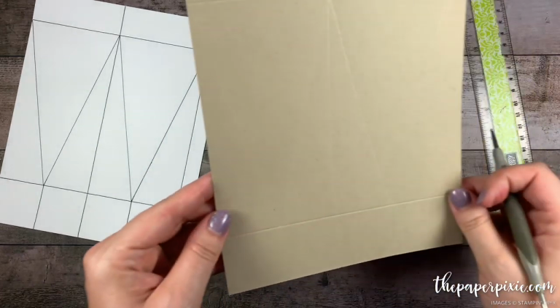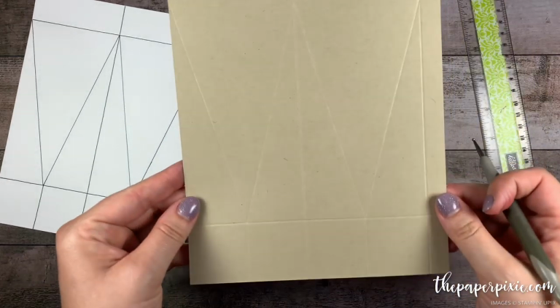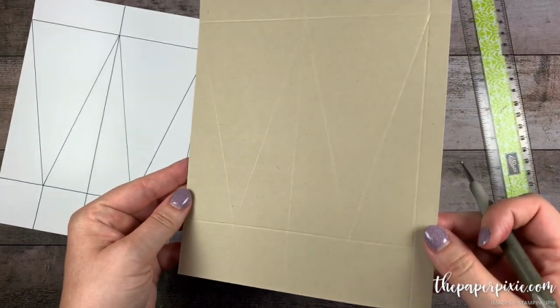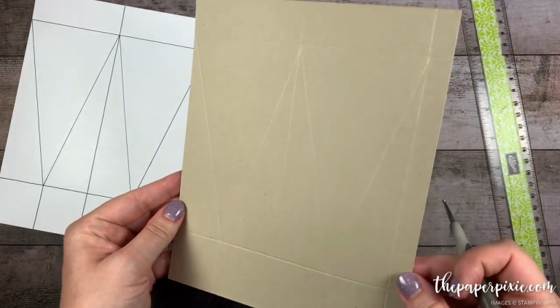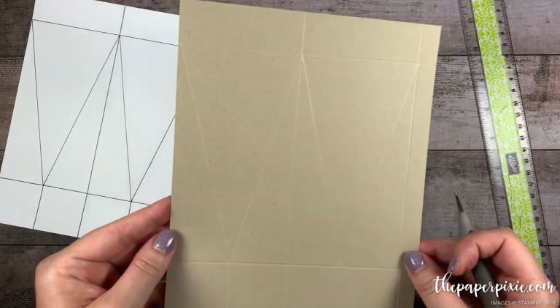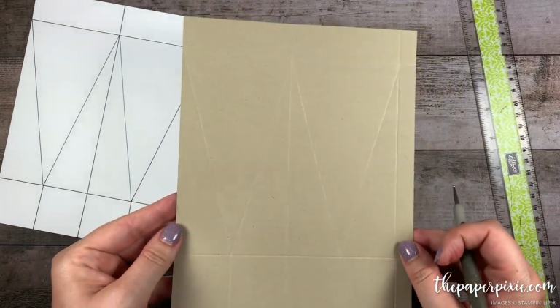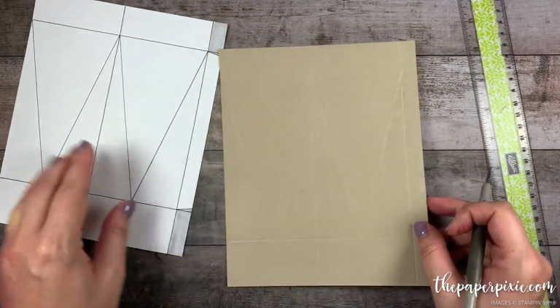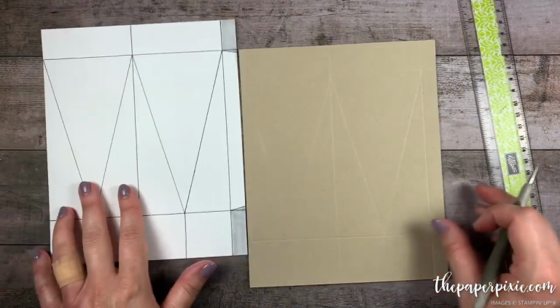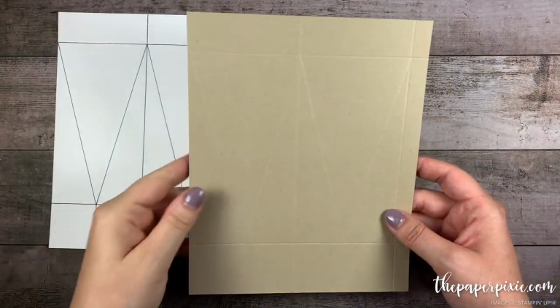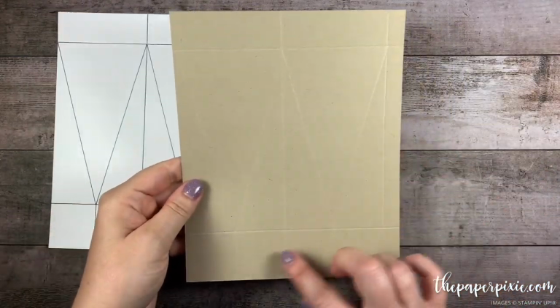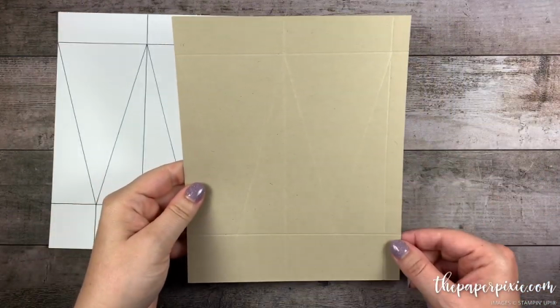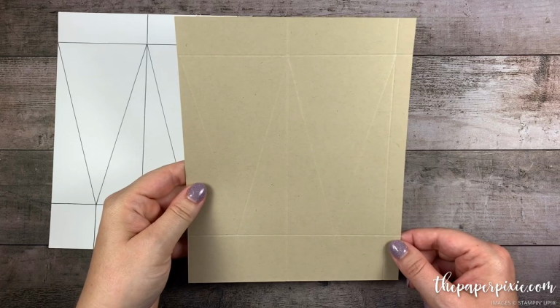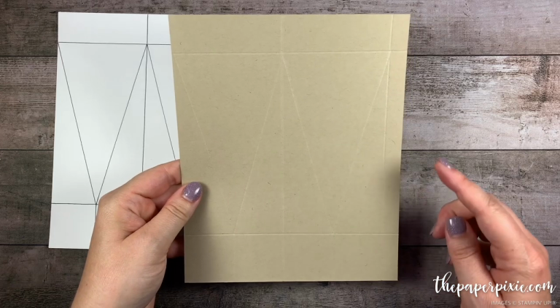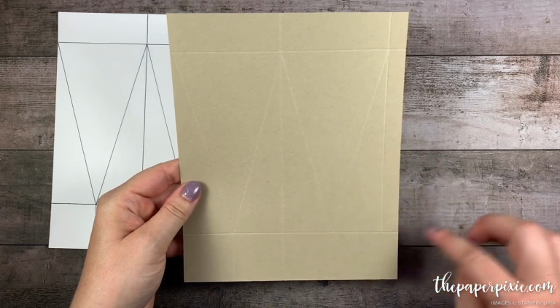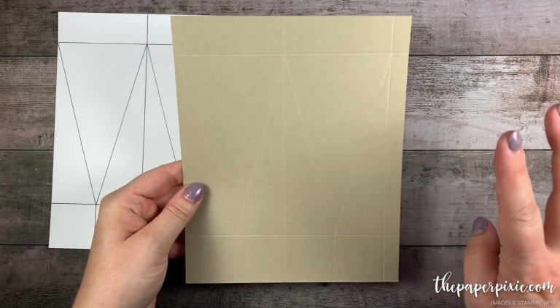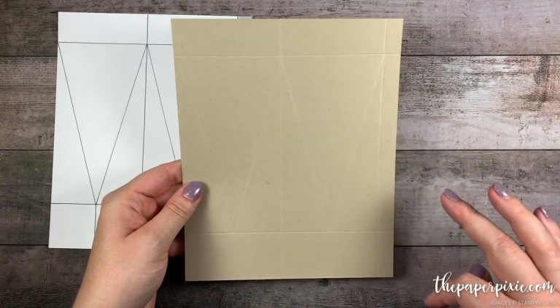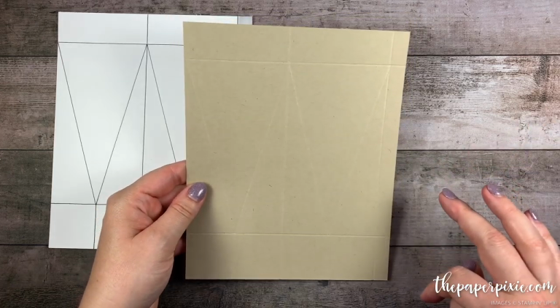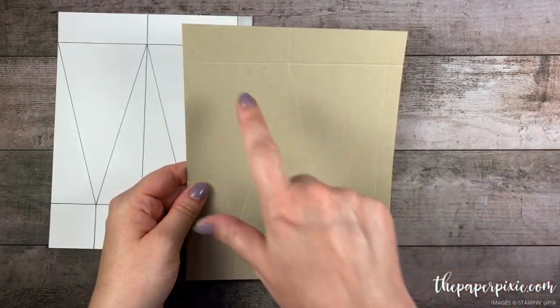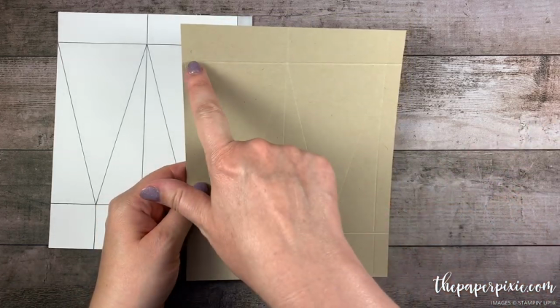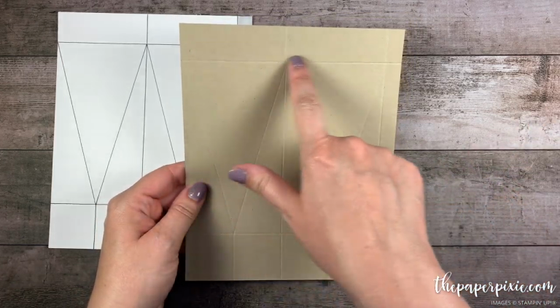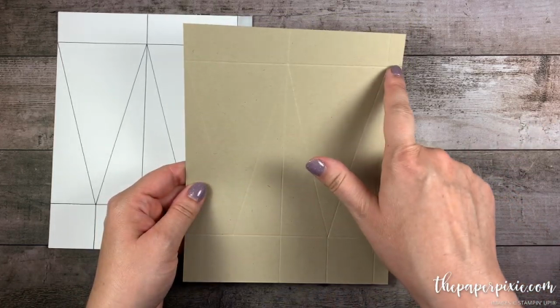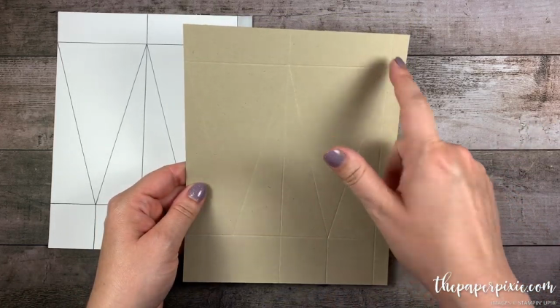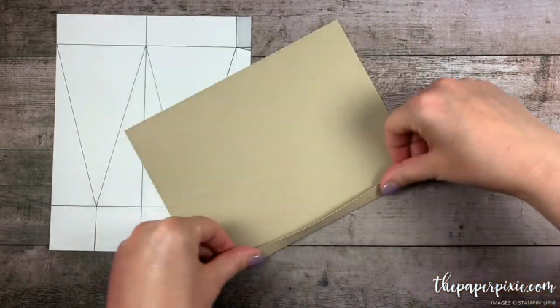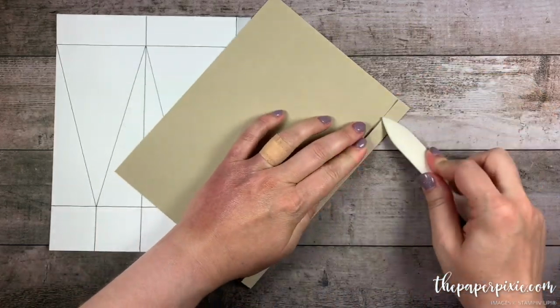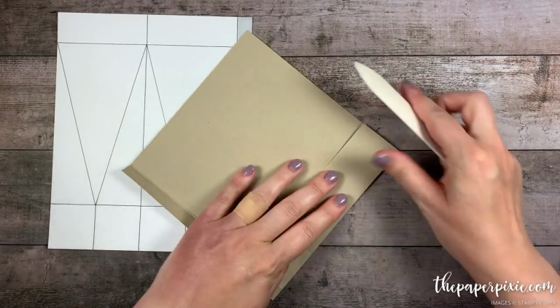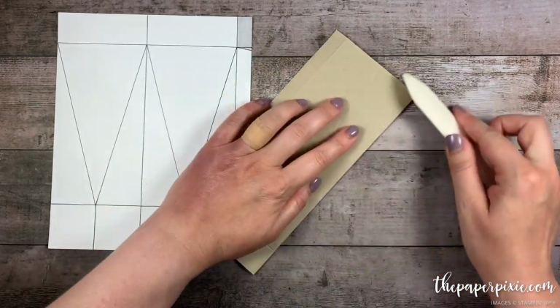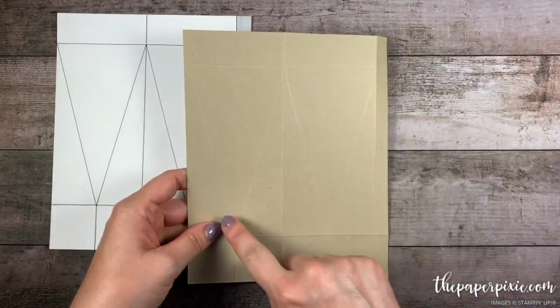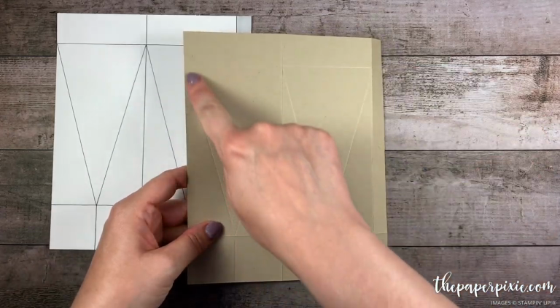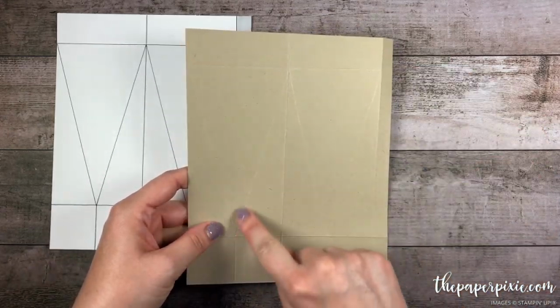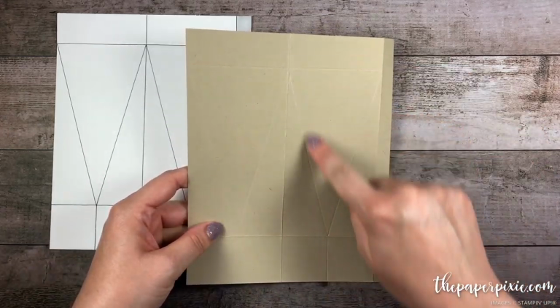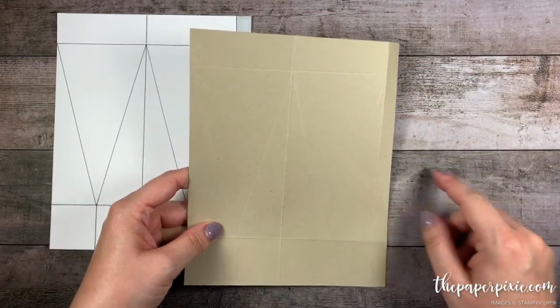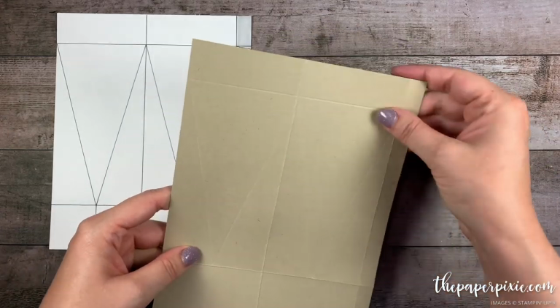Alright, I've got those diagonal score lines in place. Next I'm going to fold and burnish on the horizontal and vertical score lines except for the one at the top. And we're going to wait to burnish these diagonal lines.